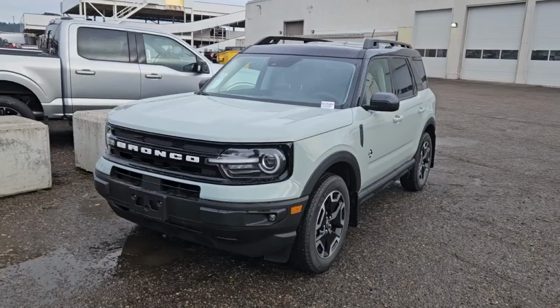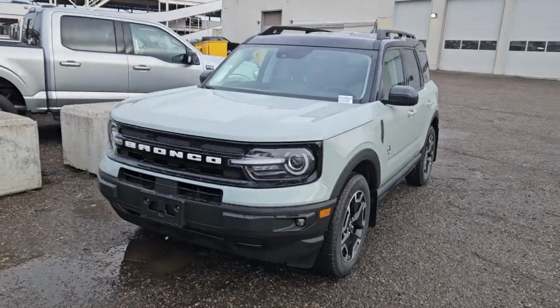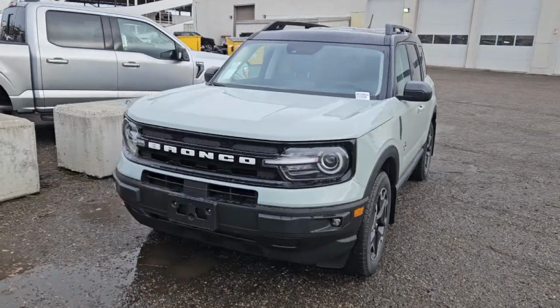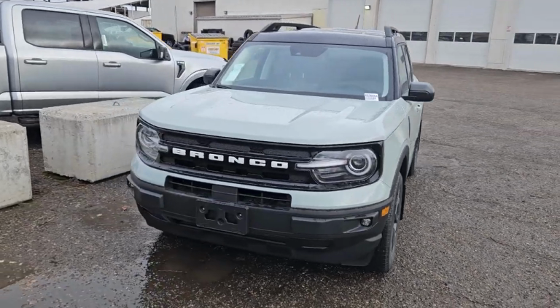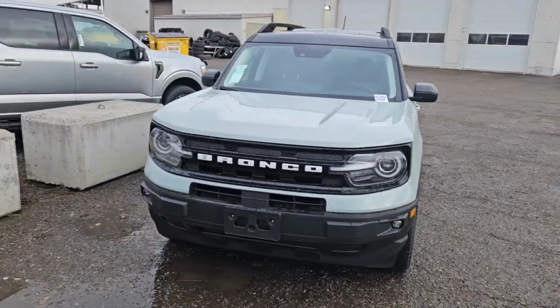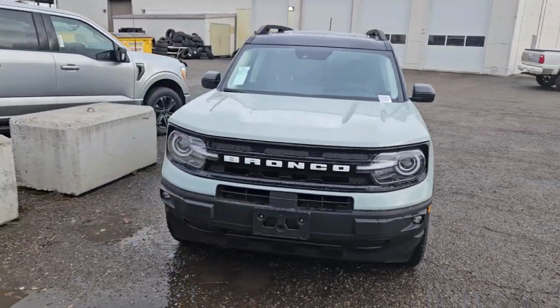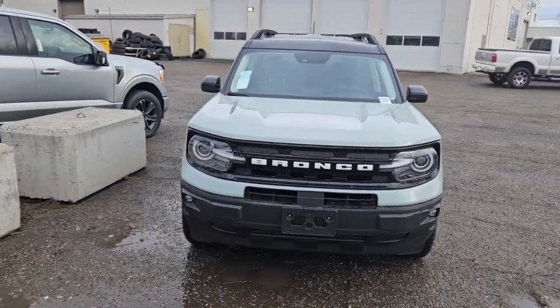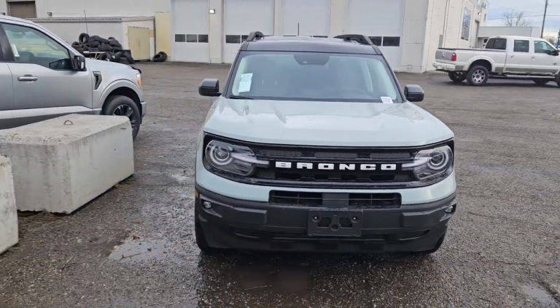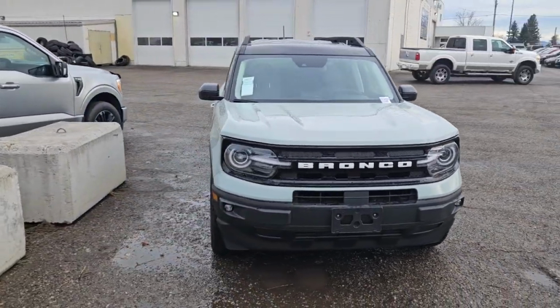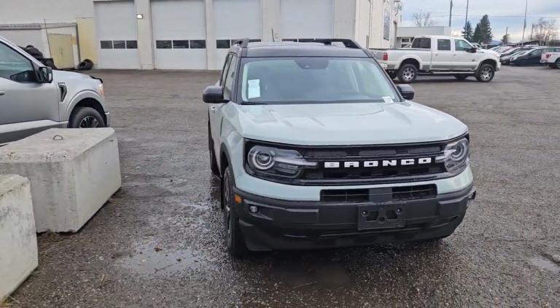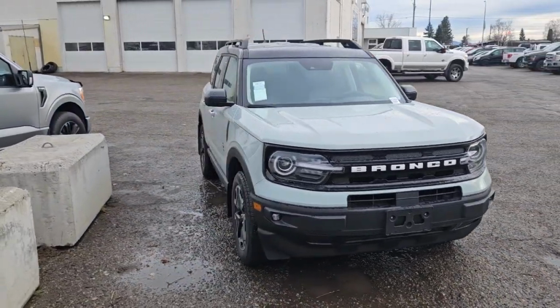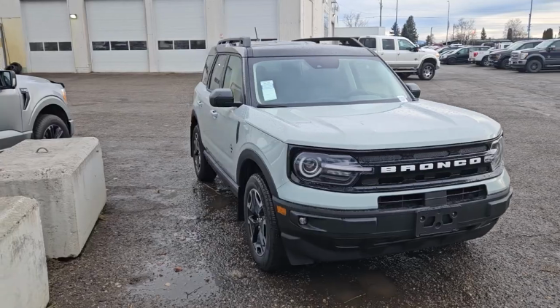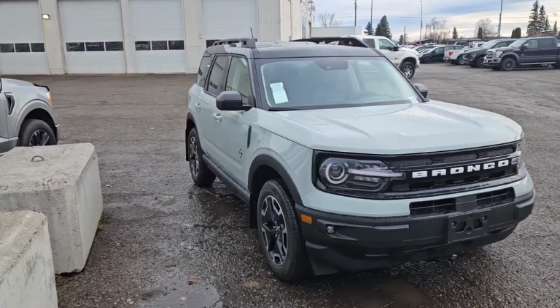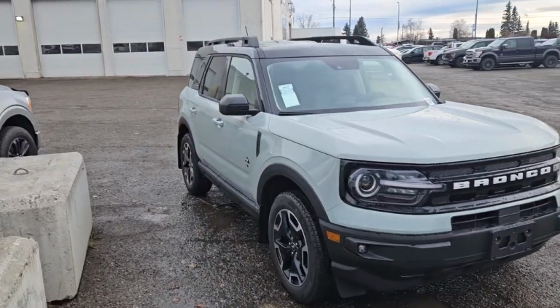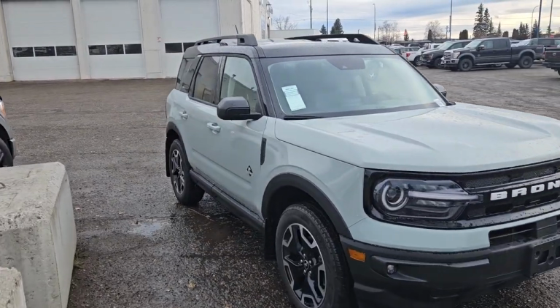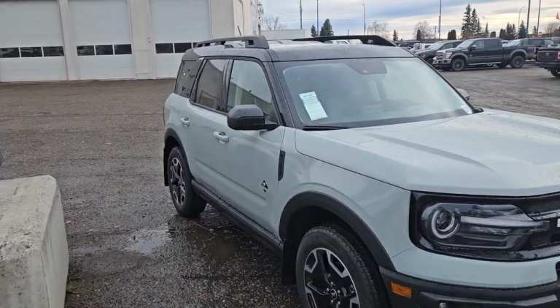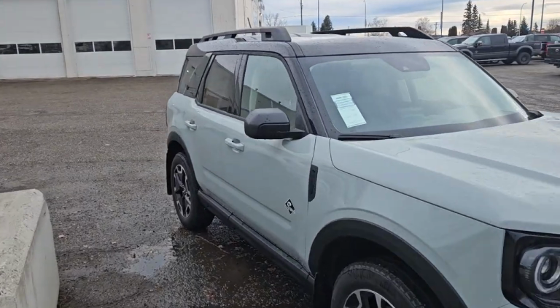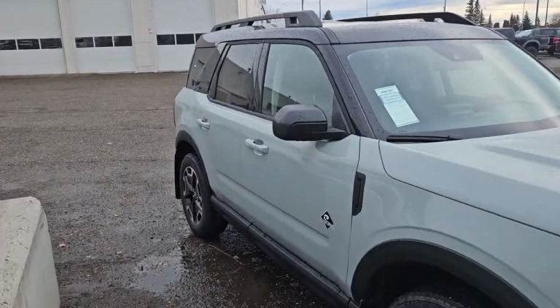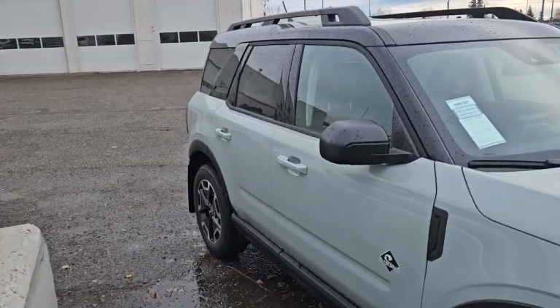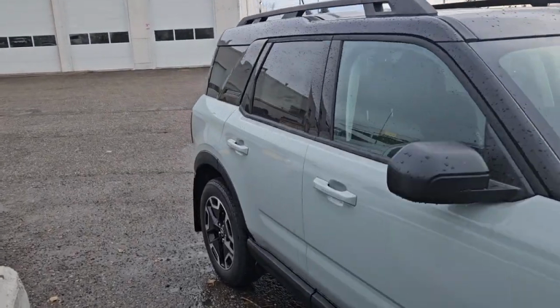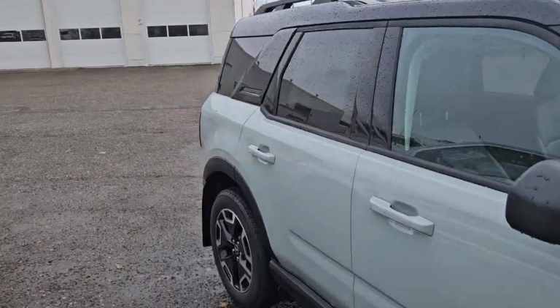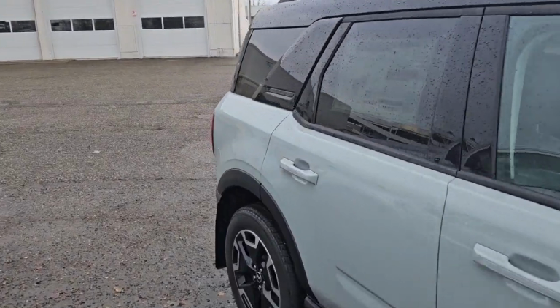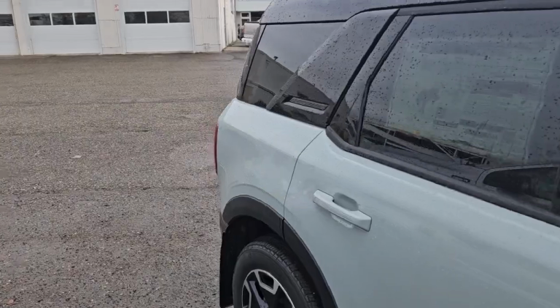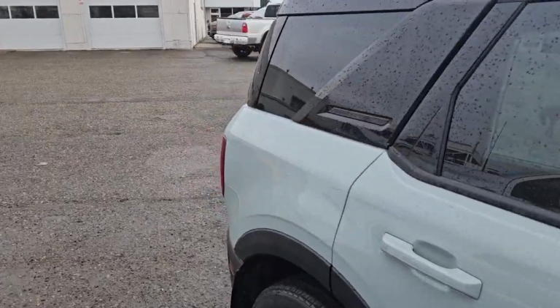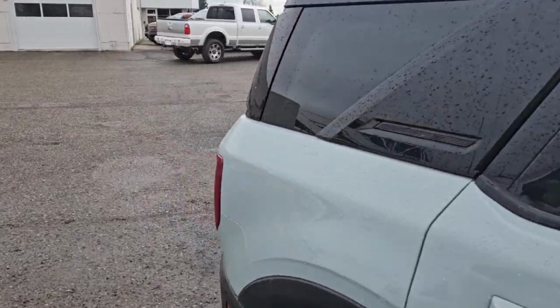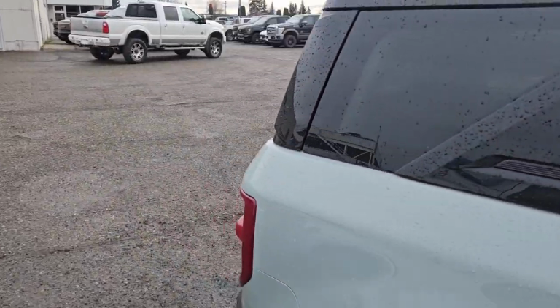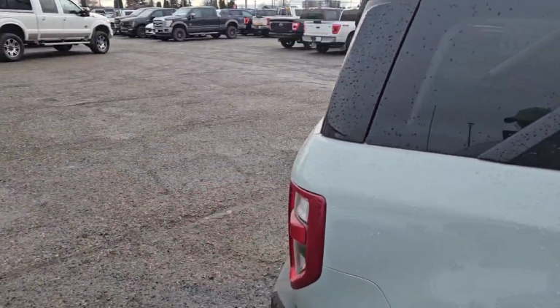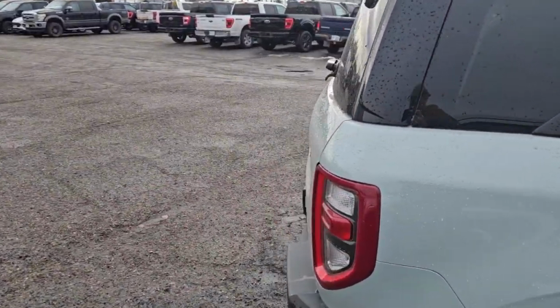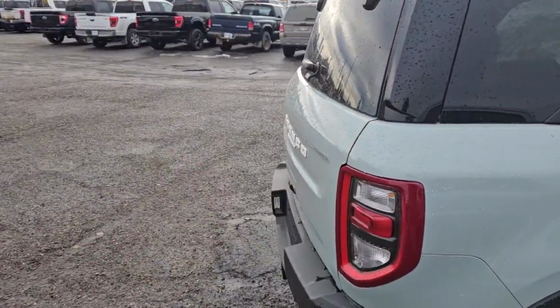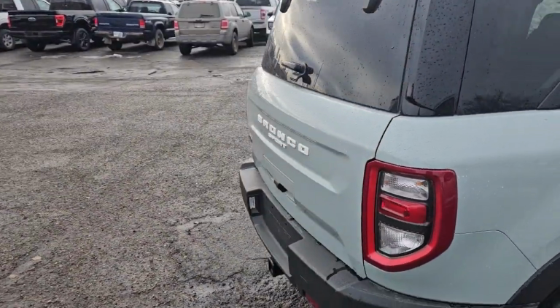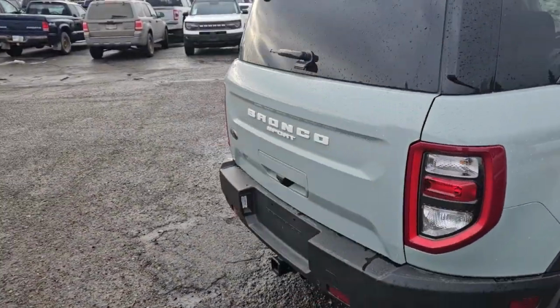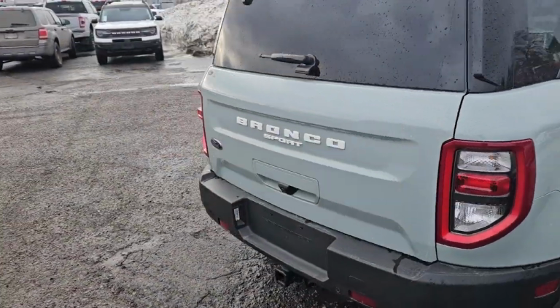This is Prince George Ford and we're taking a look at the 2024 Ford Bronco Sport in an Outer Banks trim, powered by a 1.5-liter EcoBoost engine providing excellent power and fuel efficiency, and of course with four-wheel drive capabilities. But let's take a look inside.